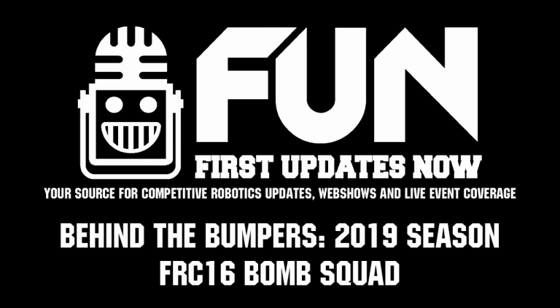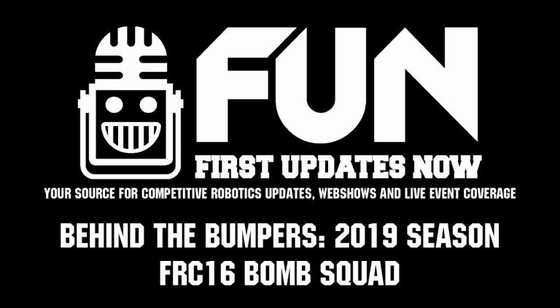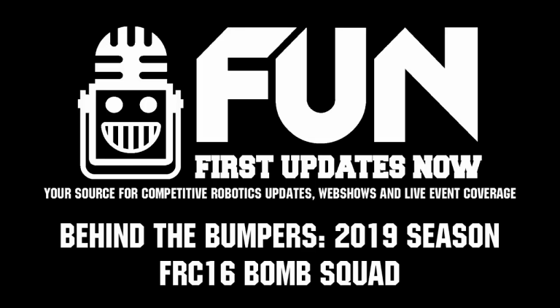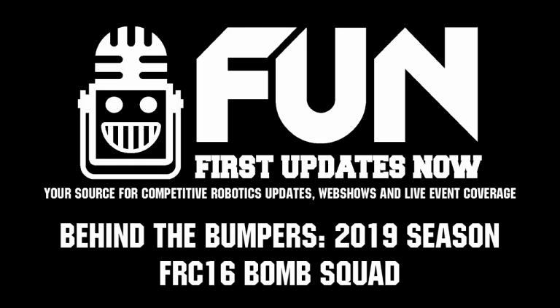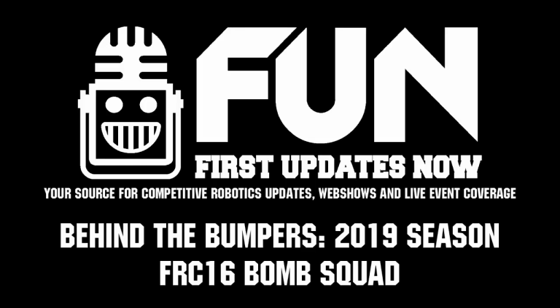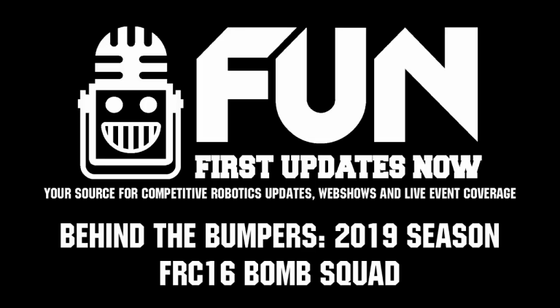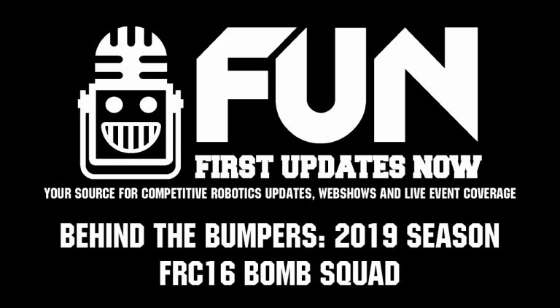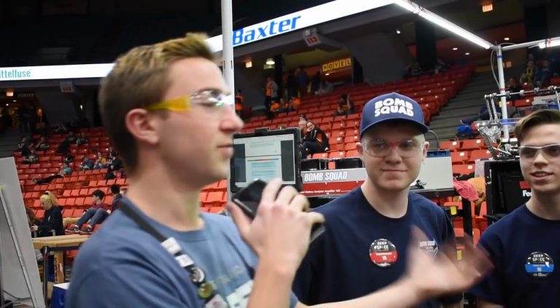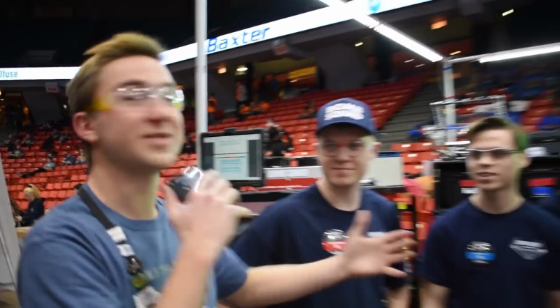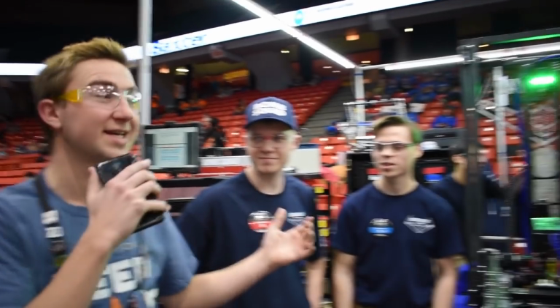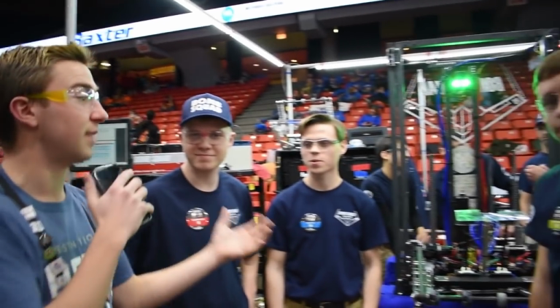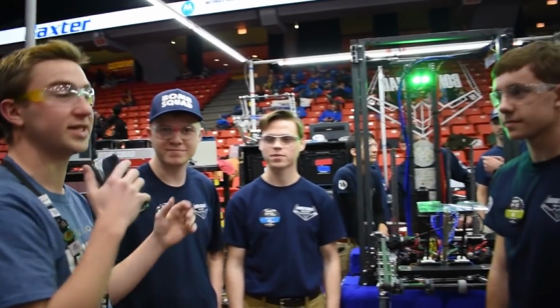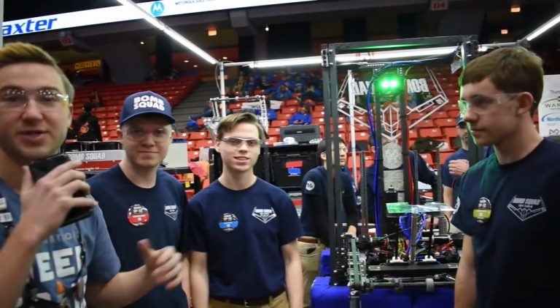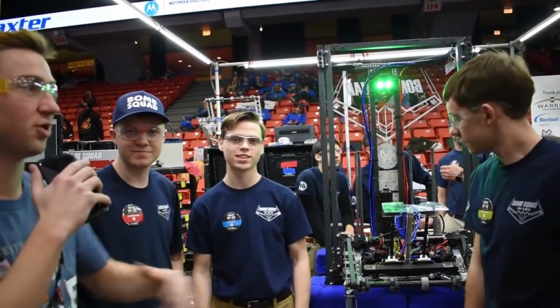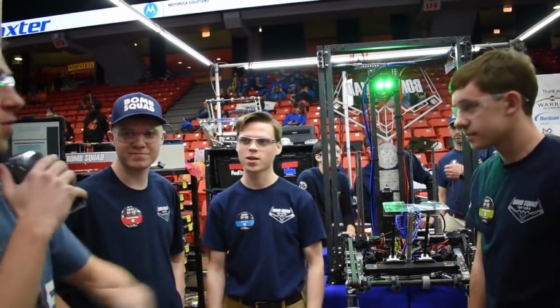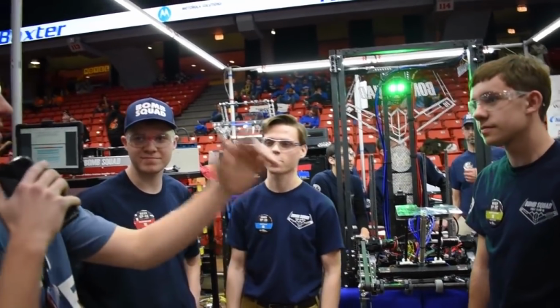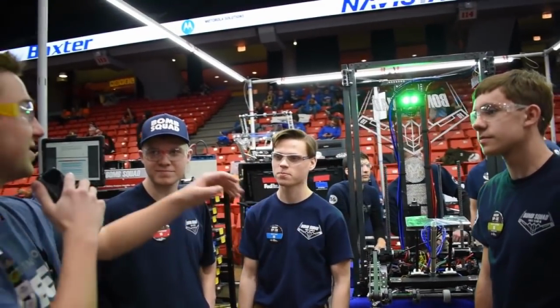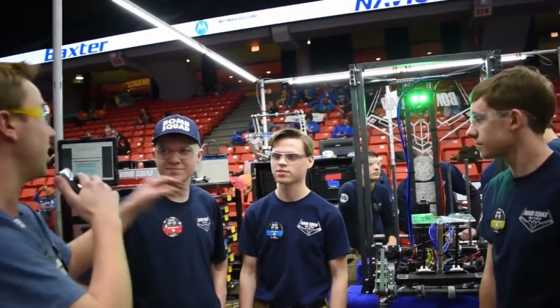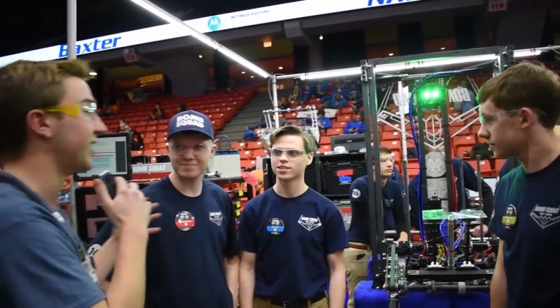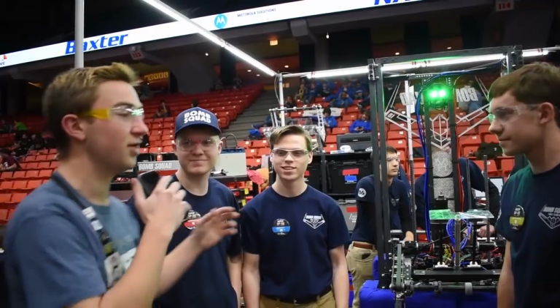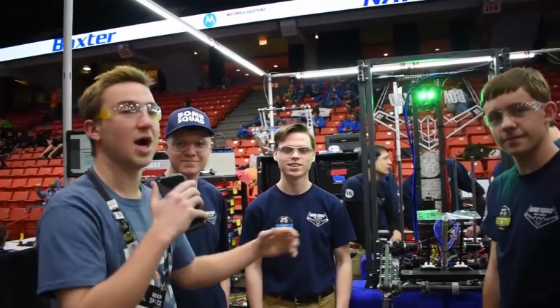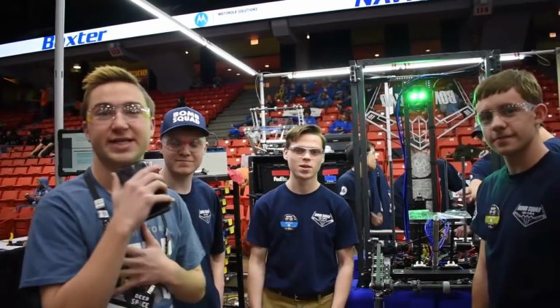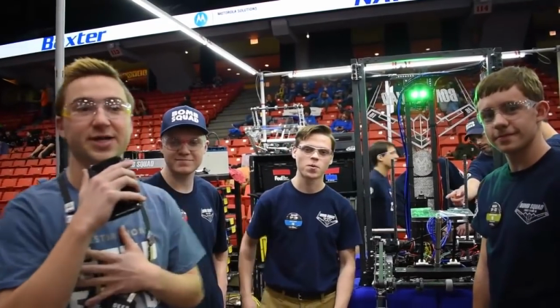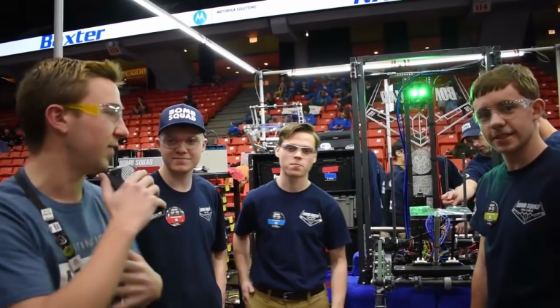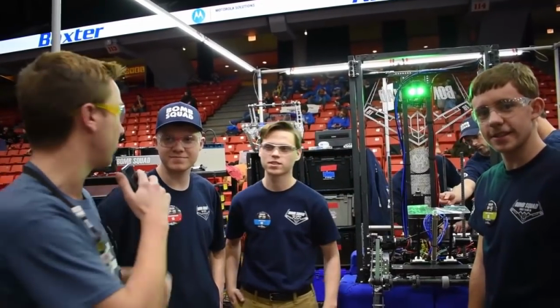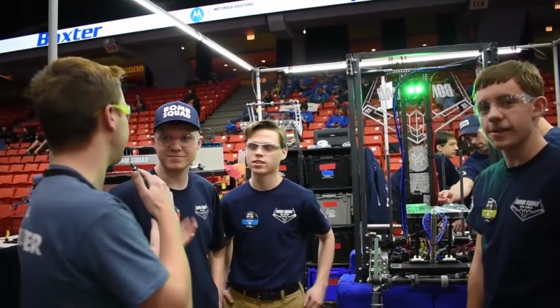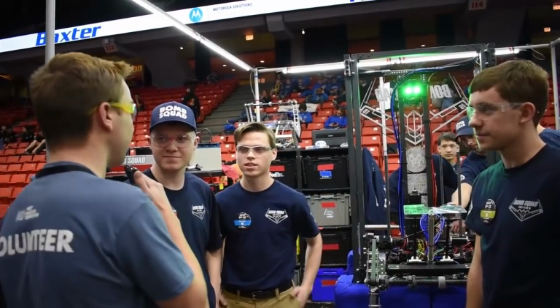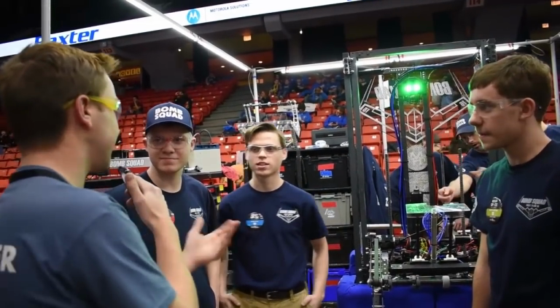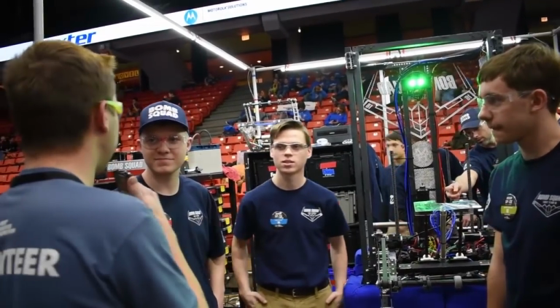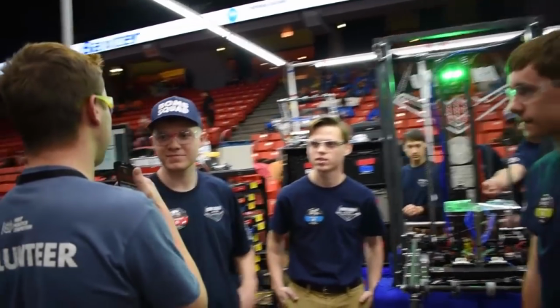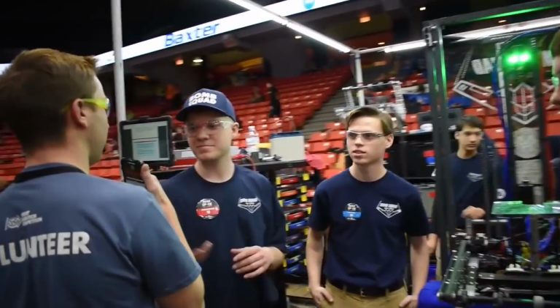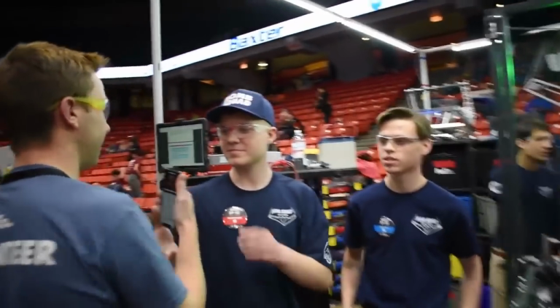Hey everyone, I'm Nathan reporting for First Updates Now. We're here with Team 16 Bomb Squad at the Midwest Regional. We have Nathan, Noah, and Brandon here. They're going to tell us about their robot. So do you want to start? What's your favorite component of your robot?